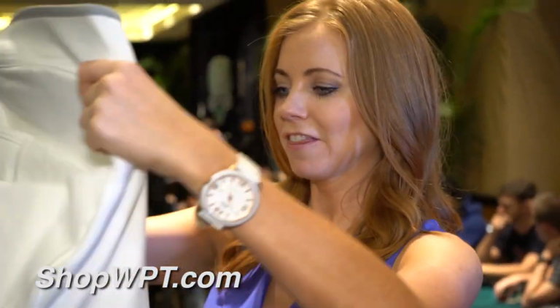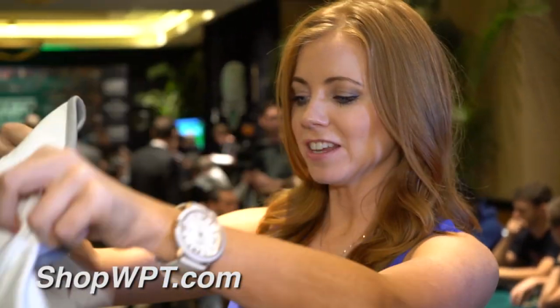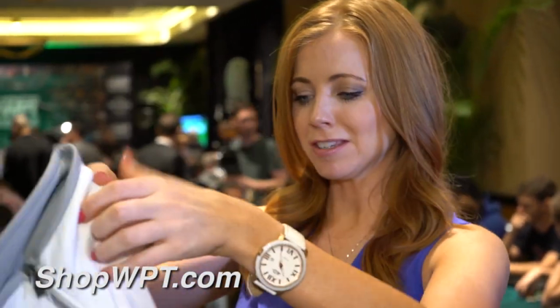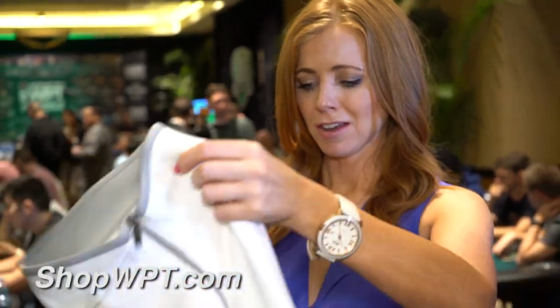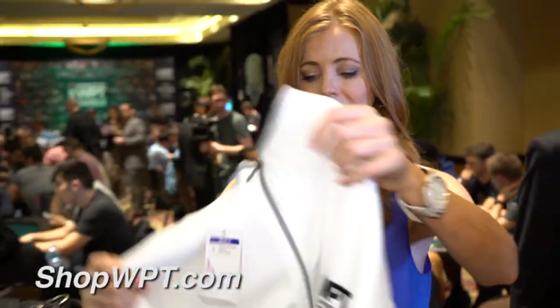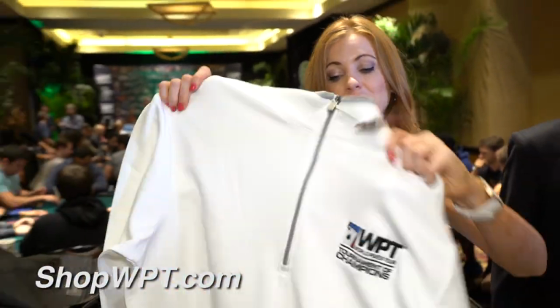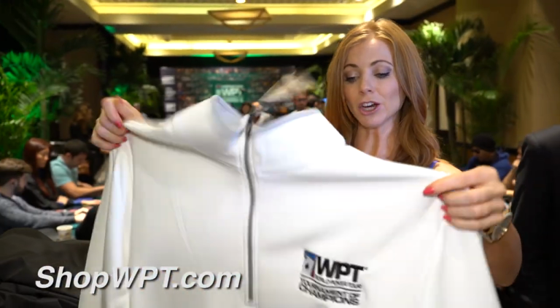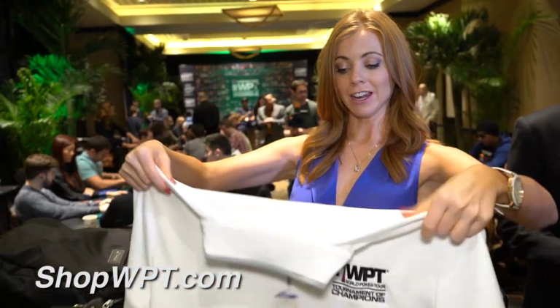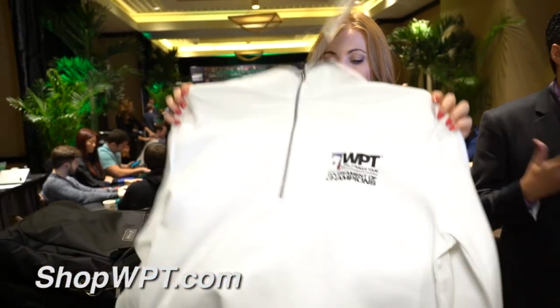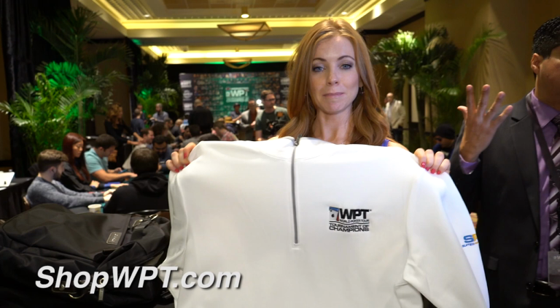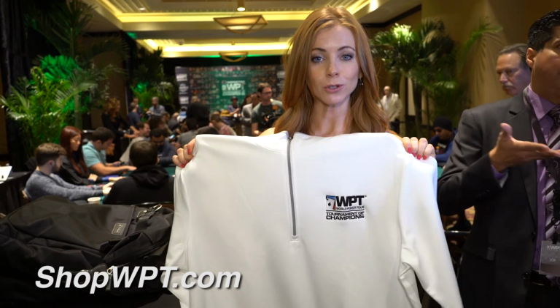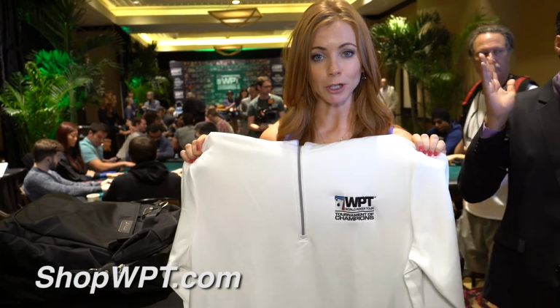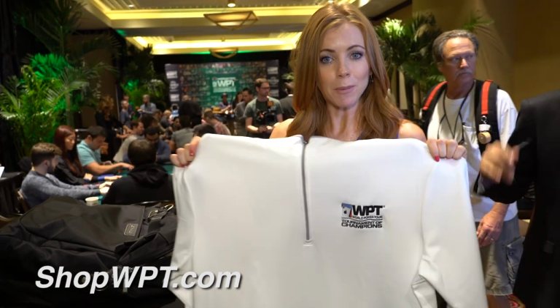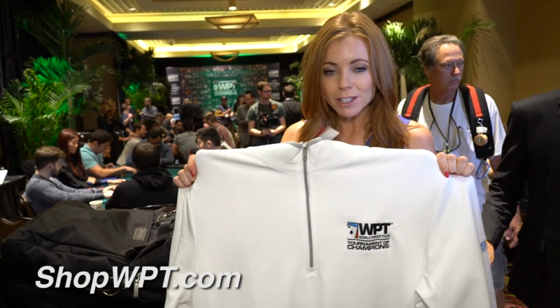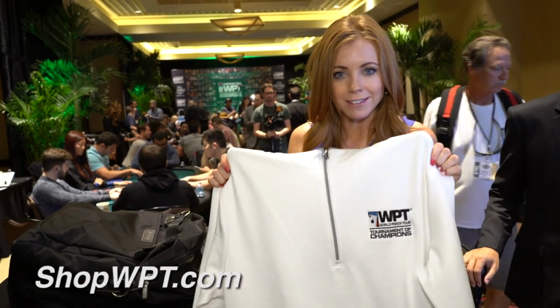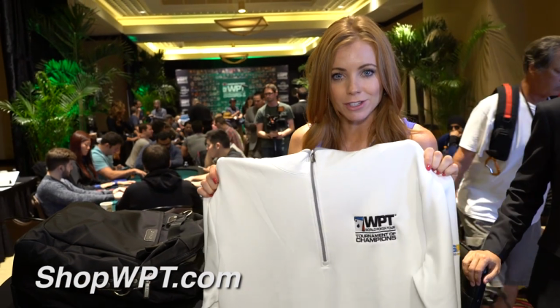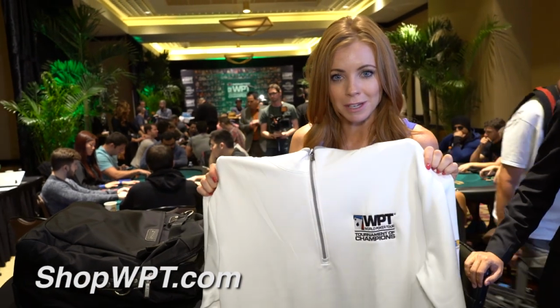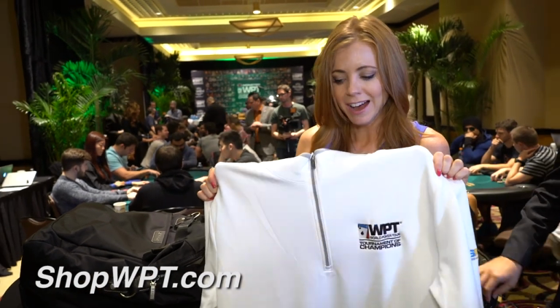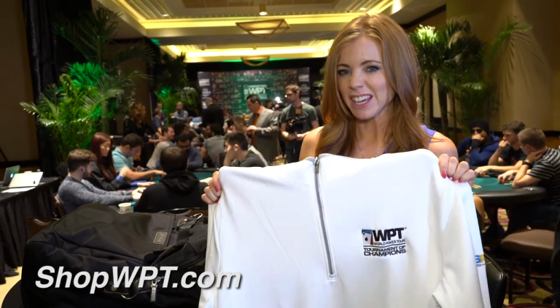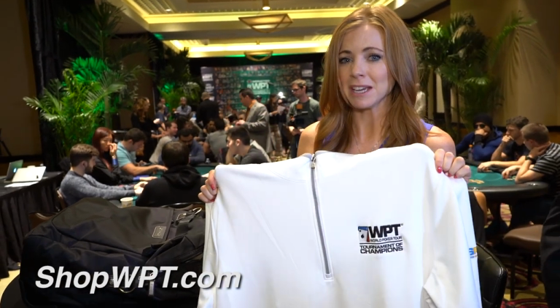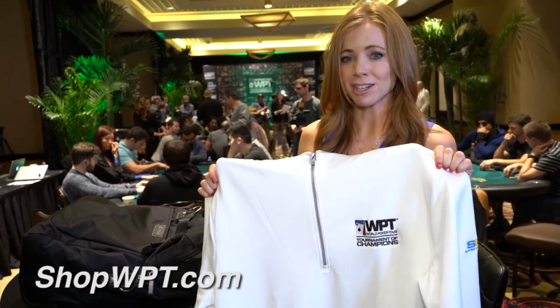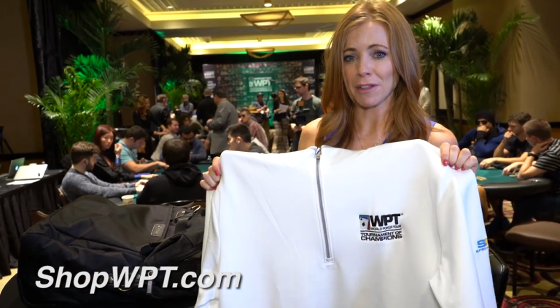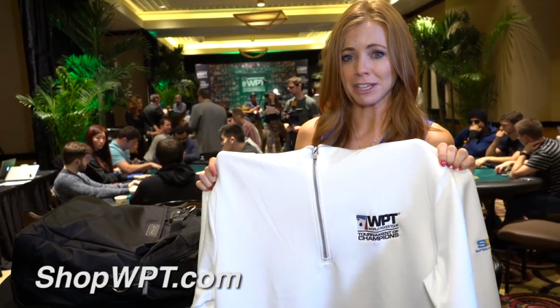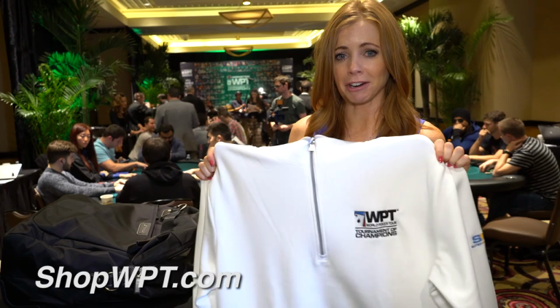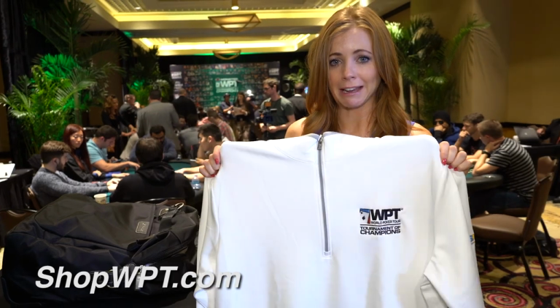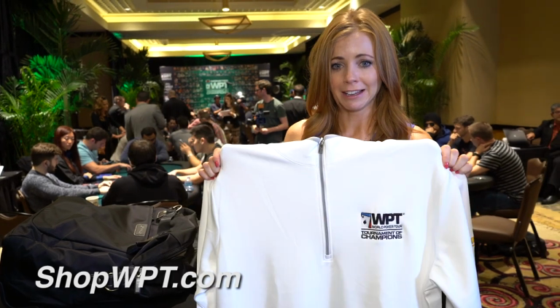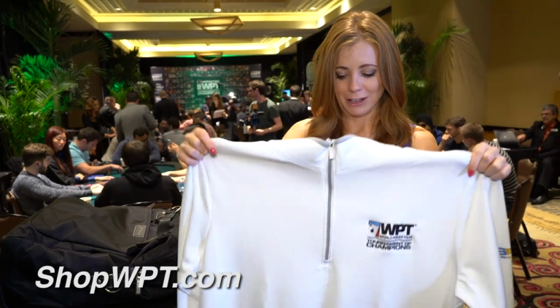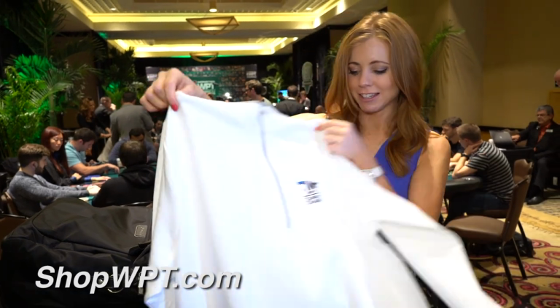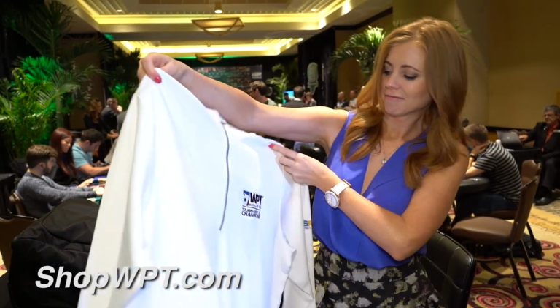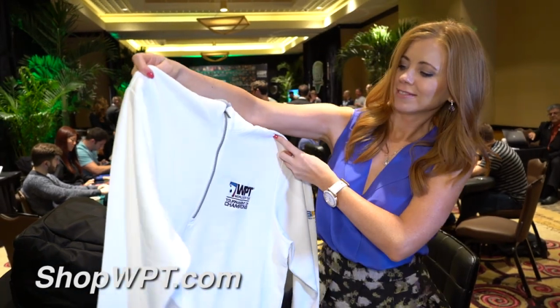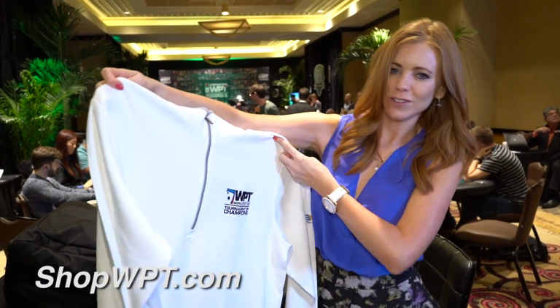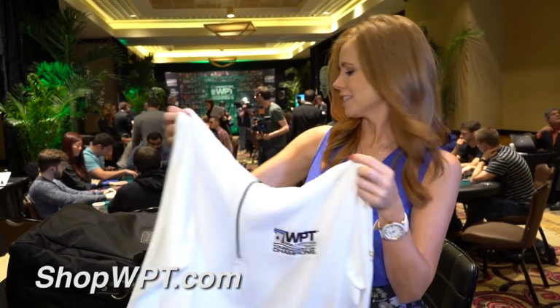Now this is a fine-looking pullover by Suited Perfect — perfect for late nights on the WPT. I think we're going to be here tonight until about 1:30, so that's going to come in handy for the guys. It's very nice.